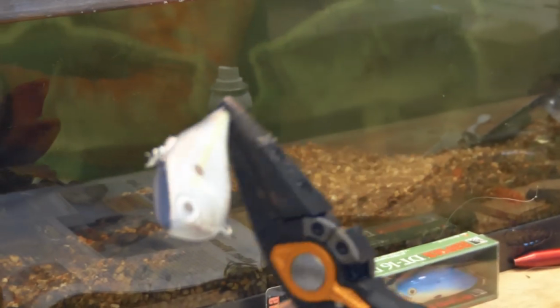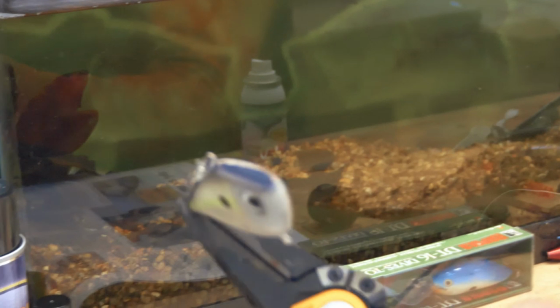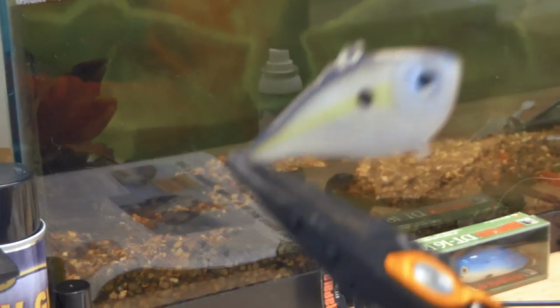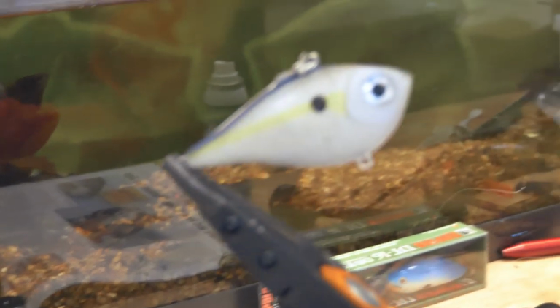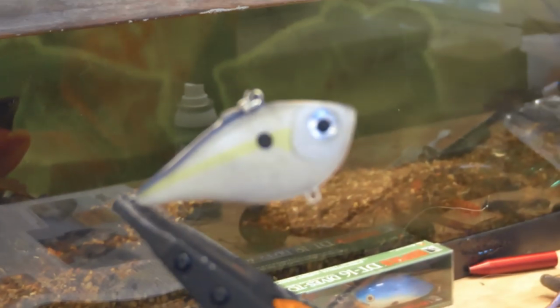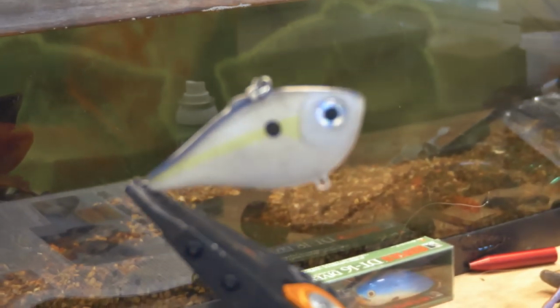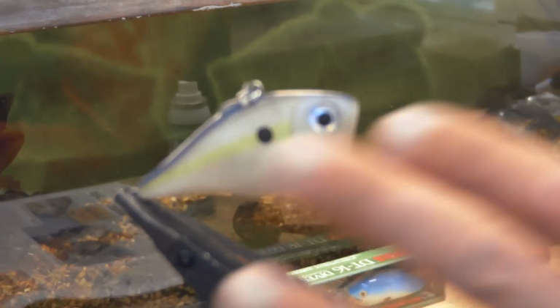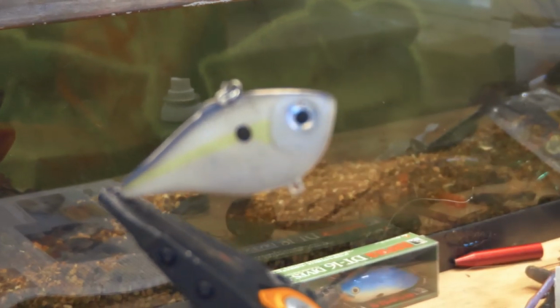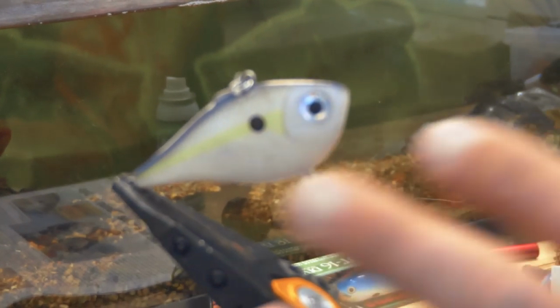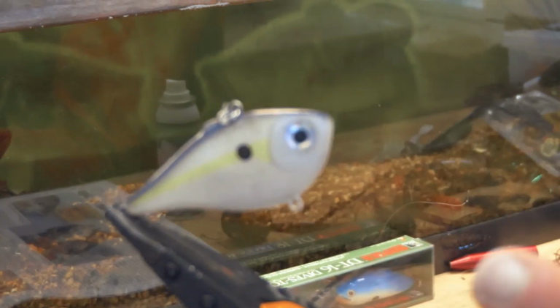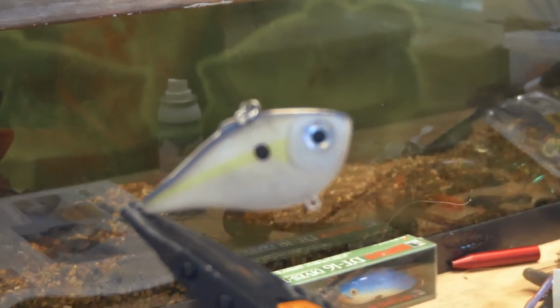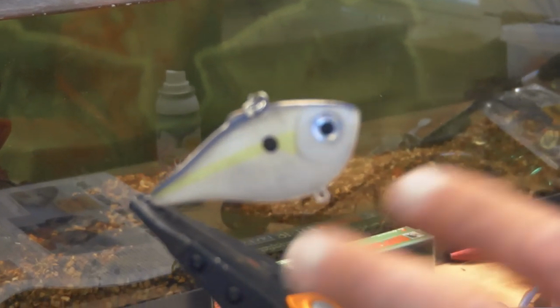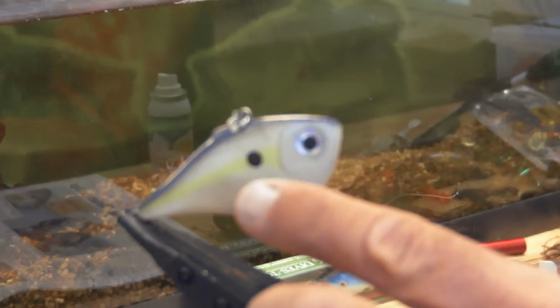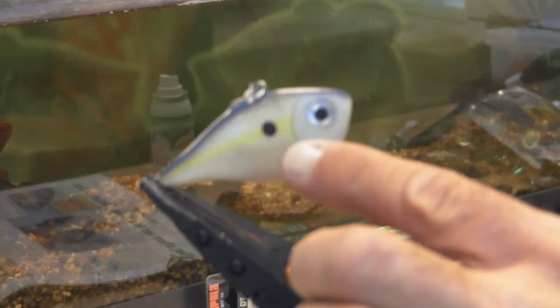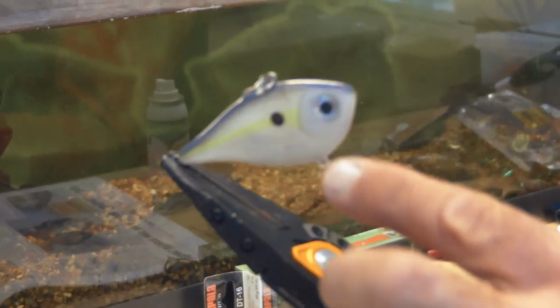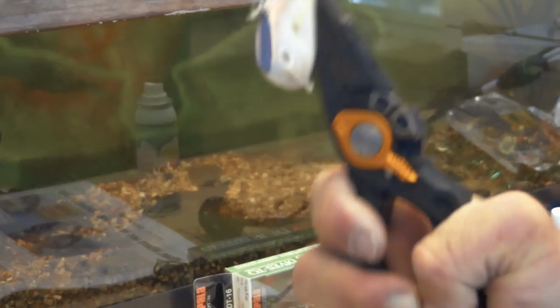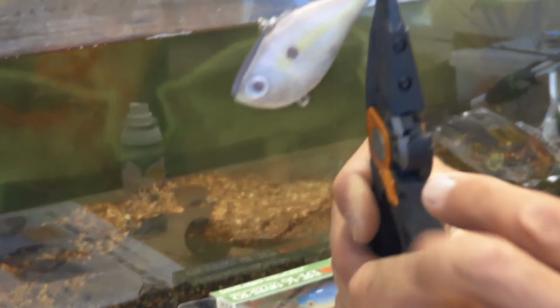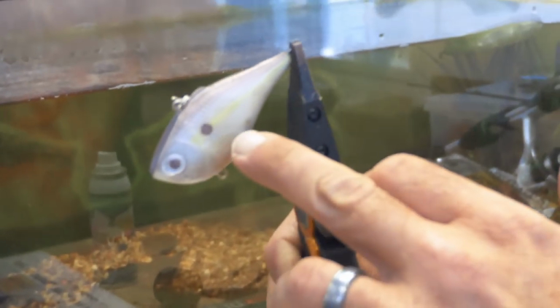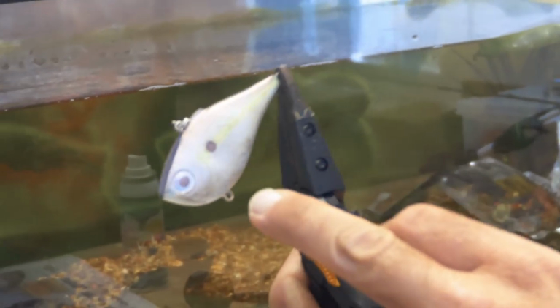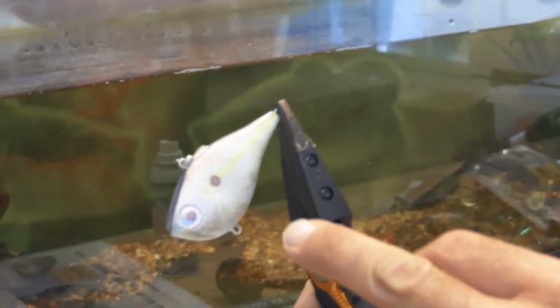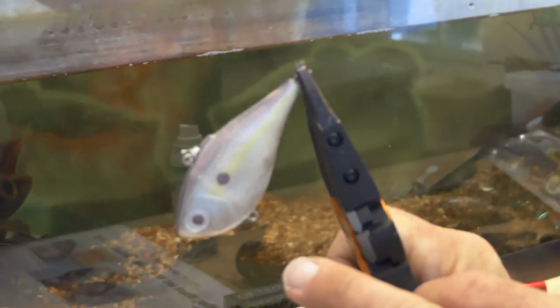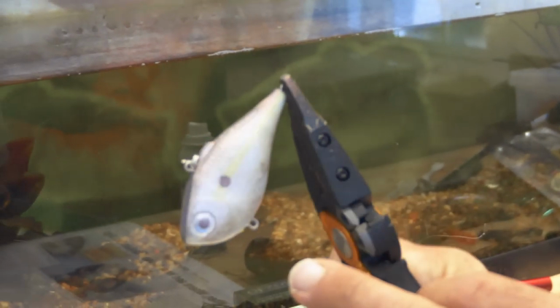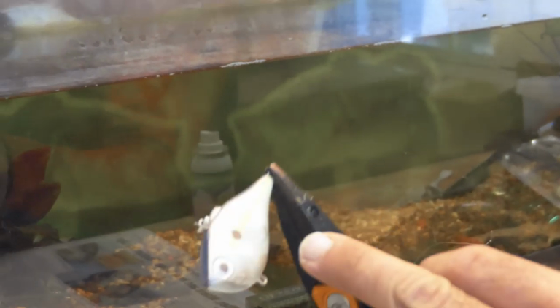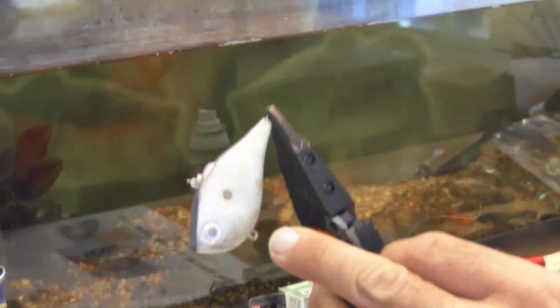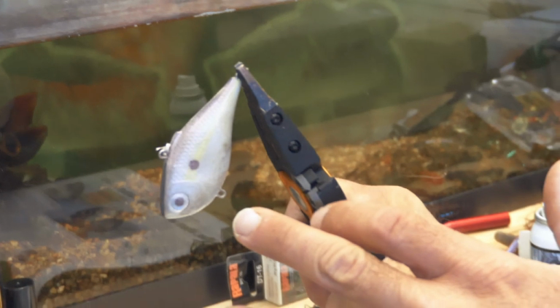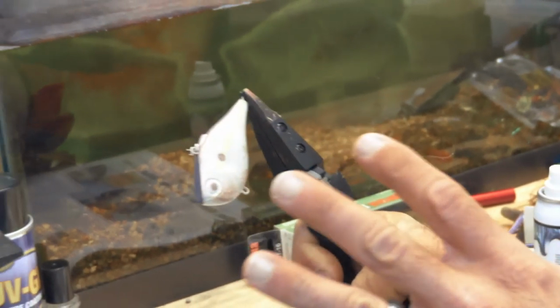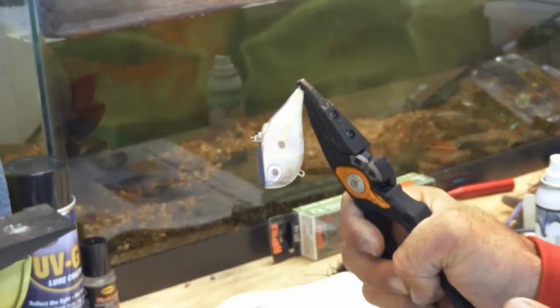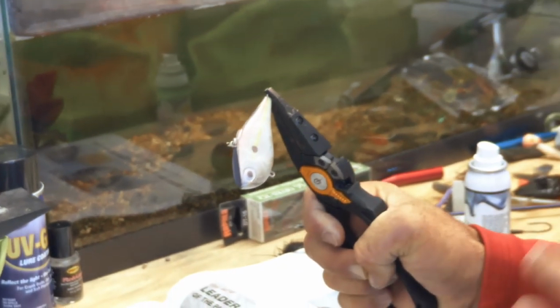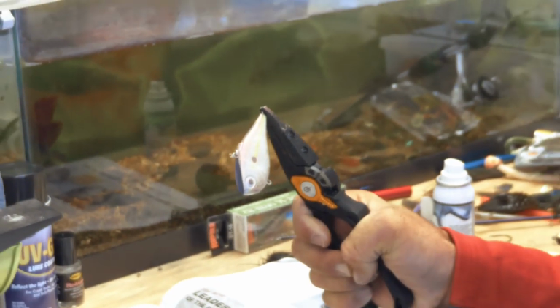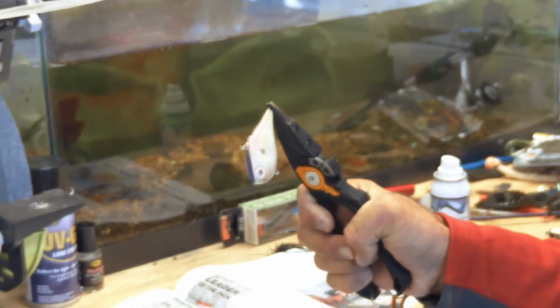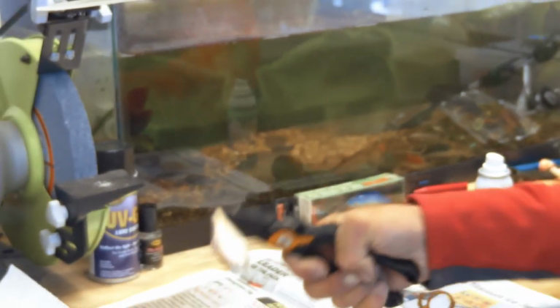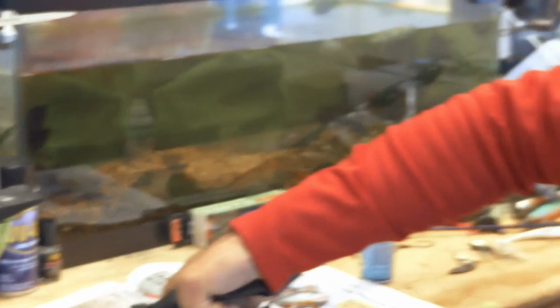In 20 seconds, this thing is fishable. In clear water when the fish are really picky, they're going to ignore a flat-colored bait. Add that pearlescent sheen — that bluish, pinkish shine — and the fish are going to start eating it.